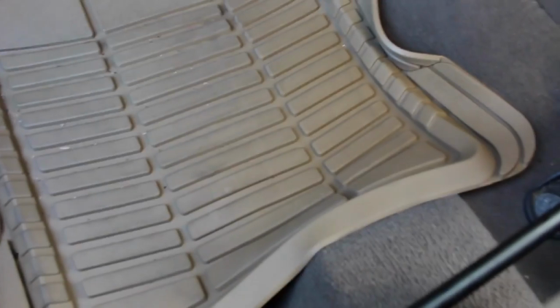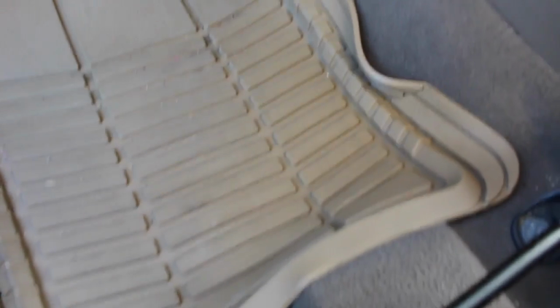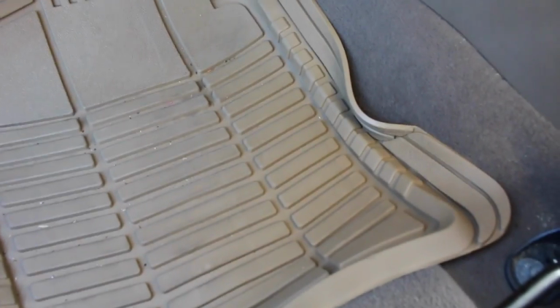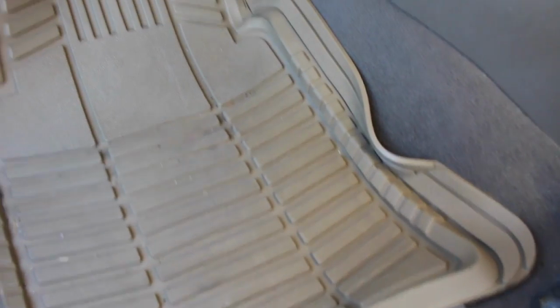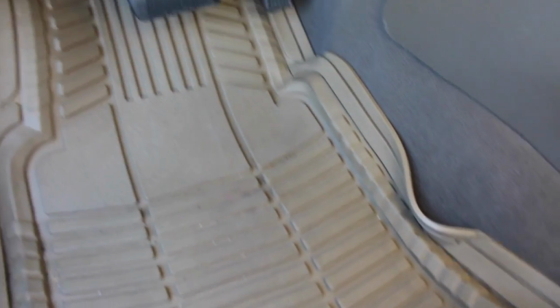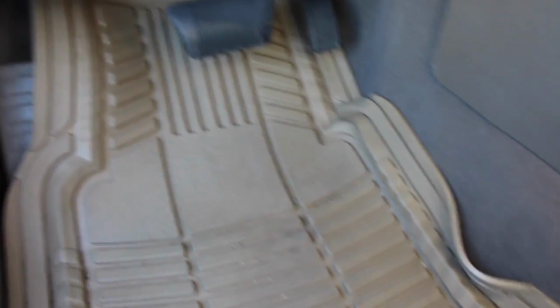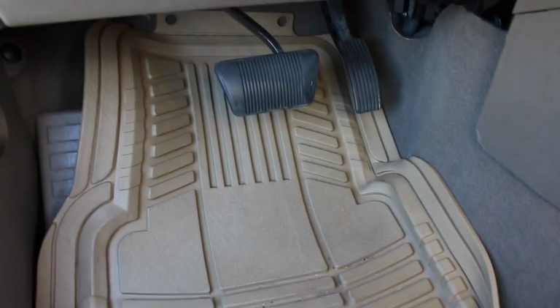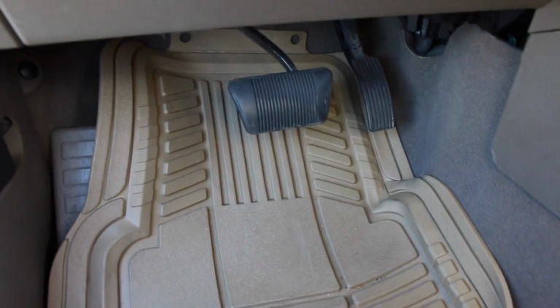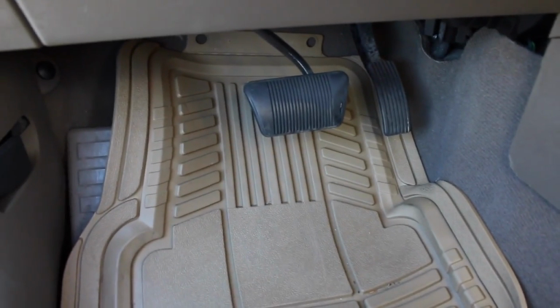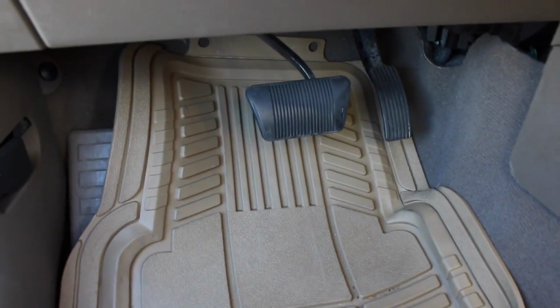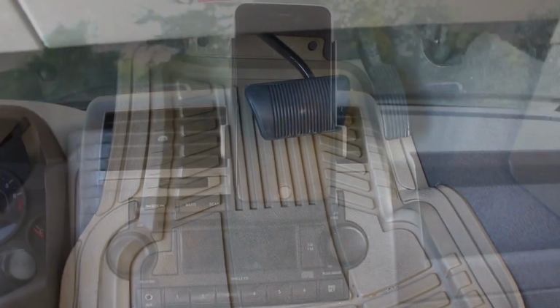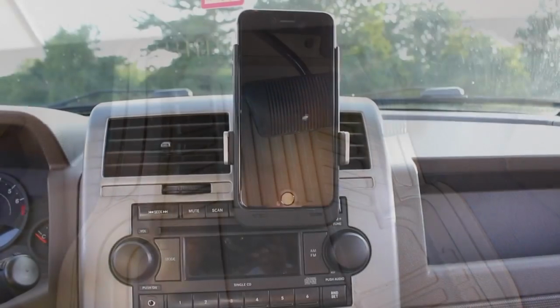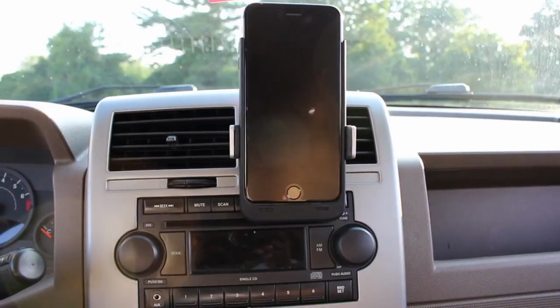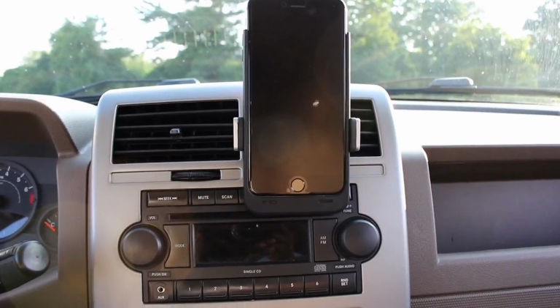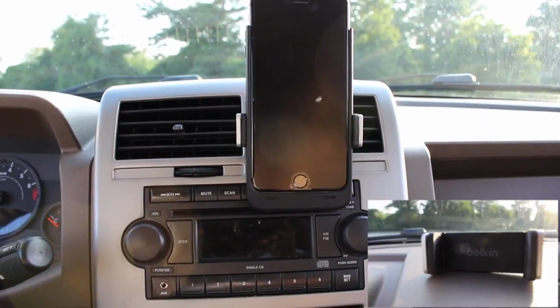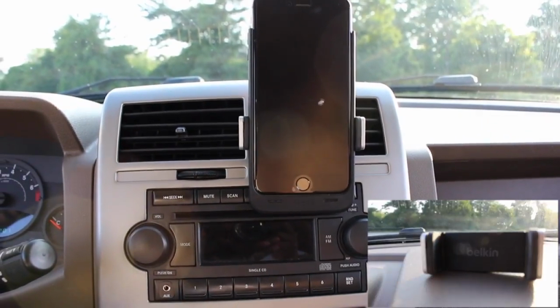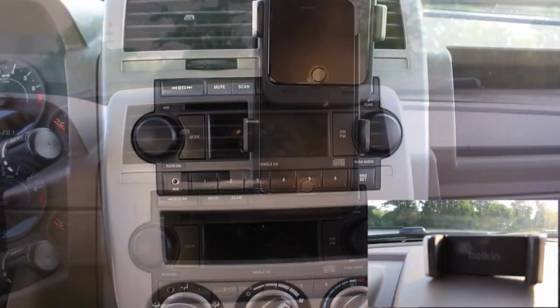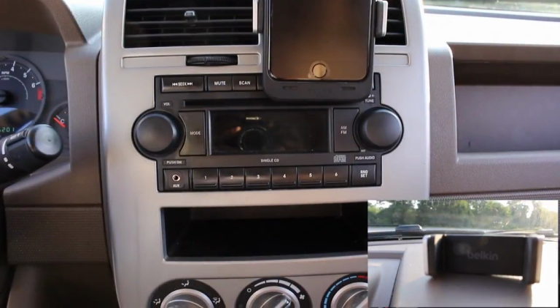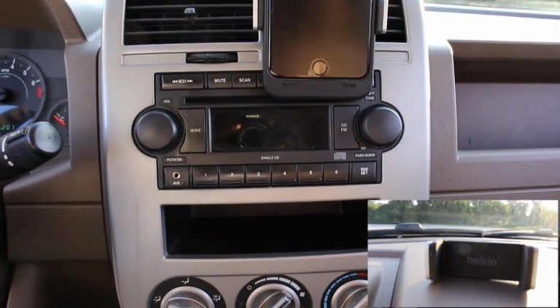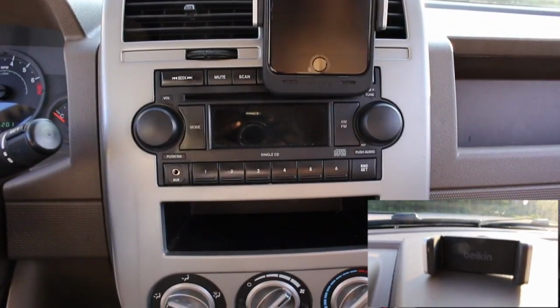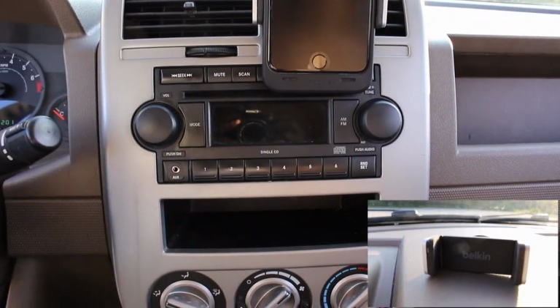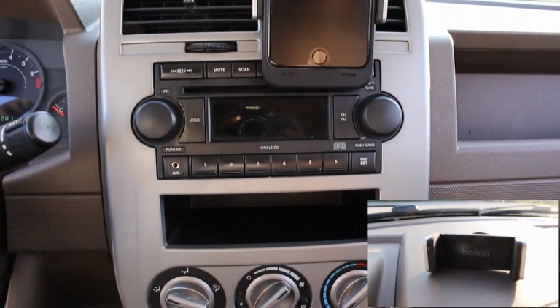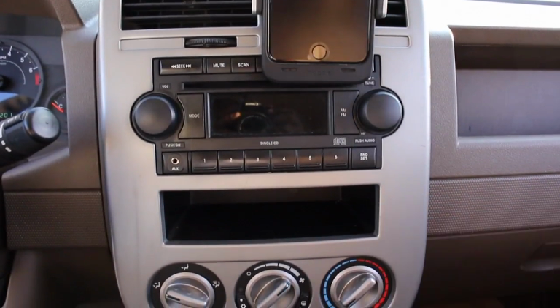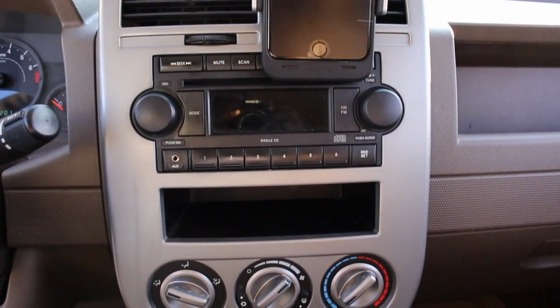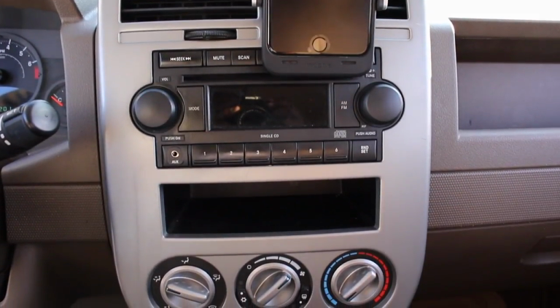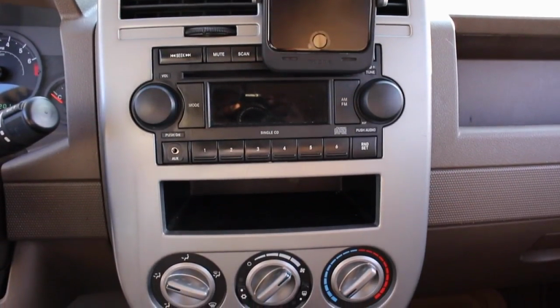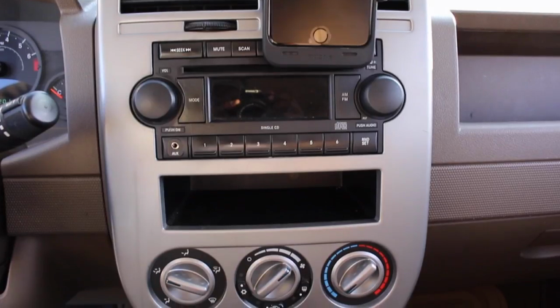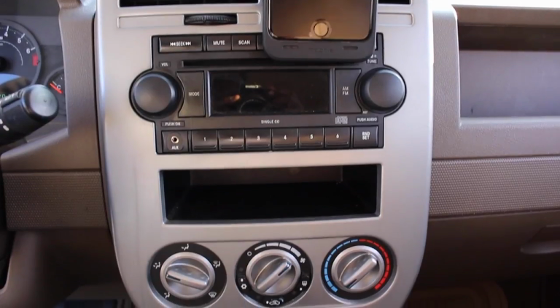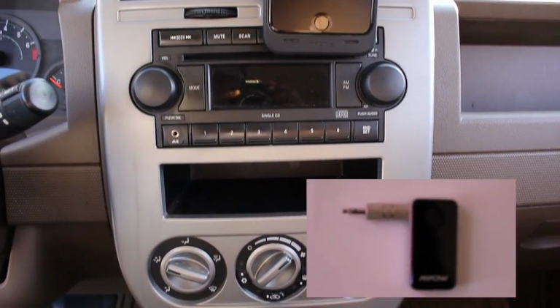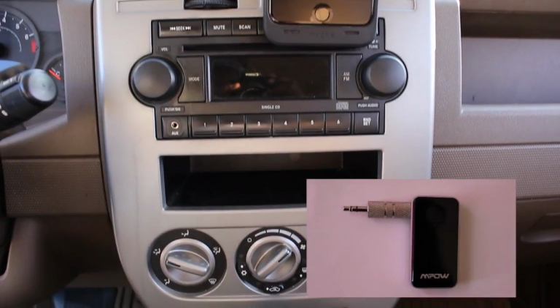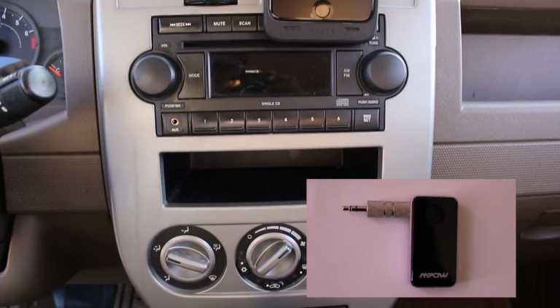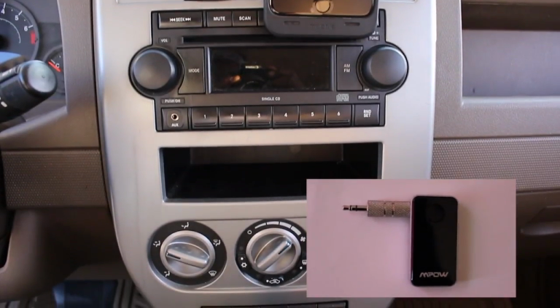My floor mats don't fit, but I make them work. I have a Belkin phone holder and a CD player that I never use, and an auxiliary port where I use a Bluetooth adapter to listen to my music.